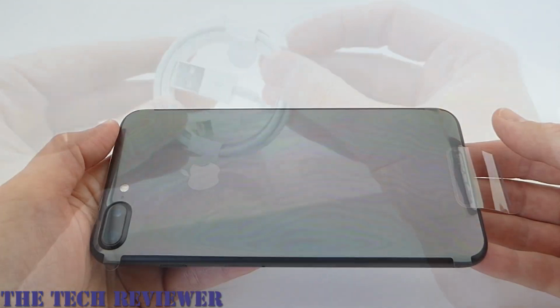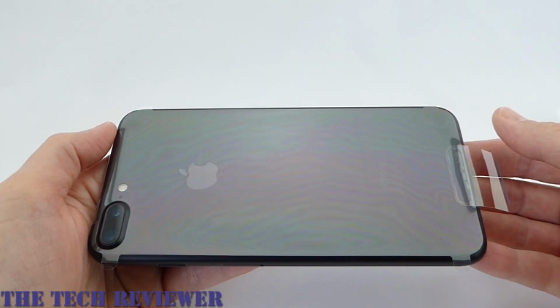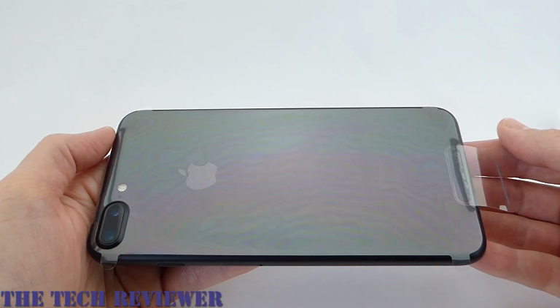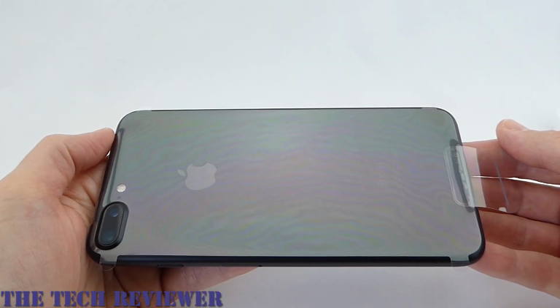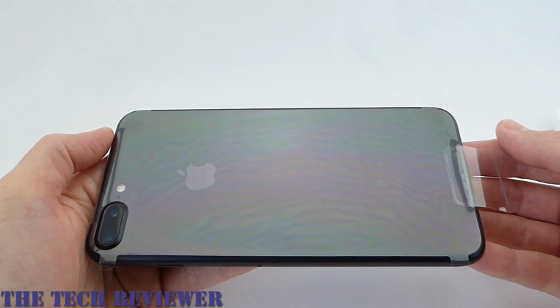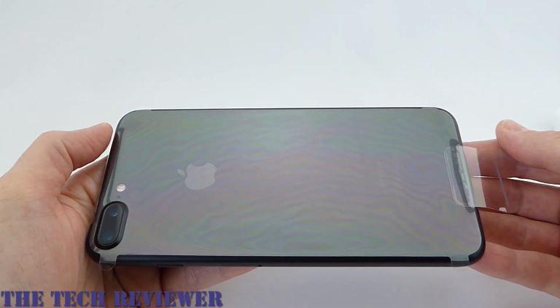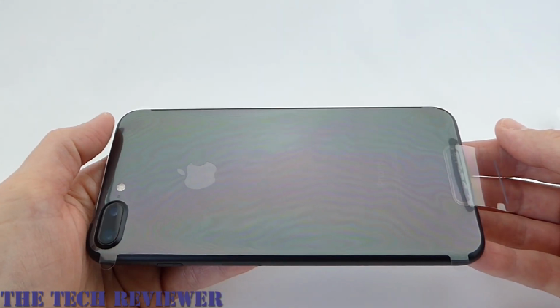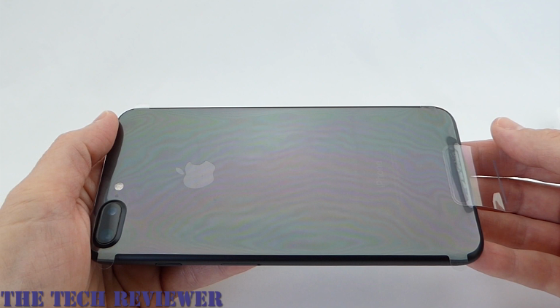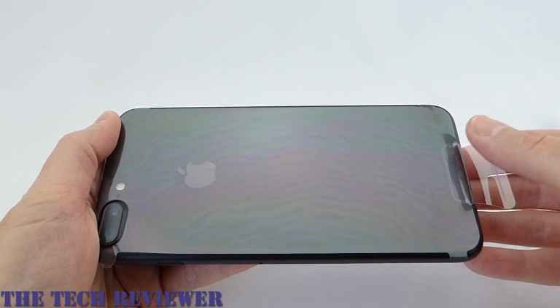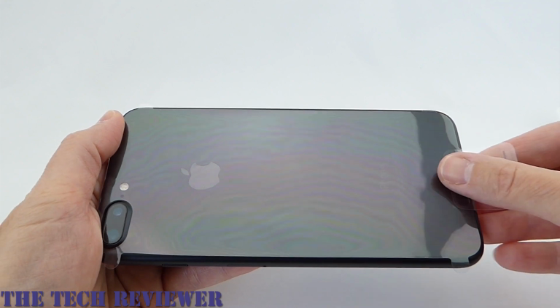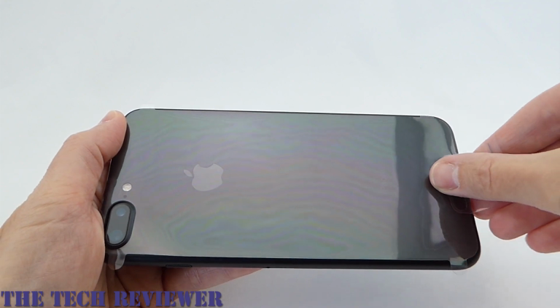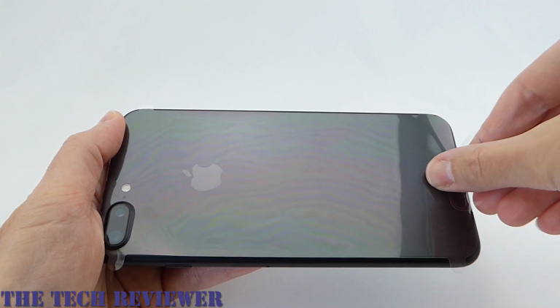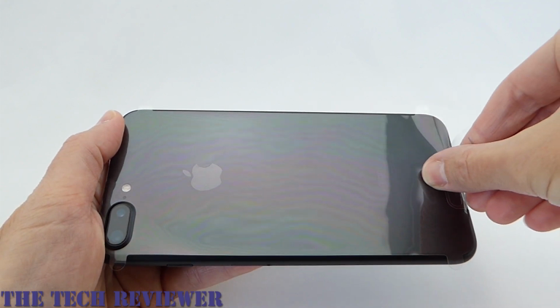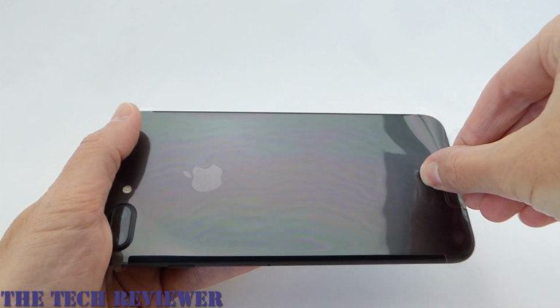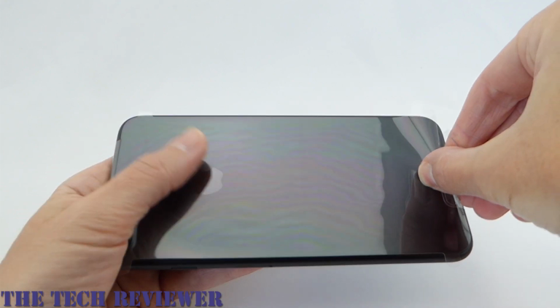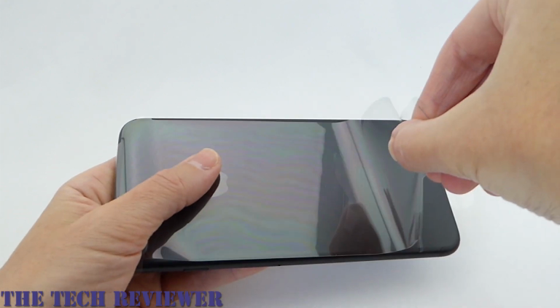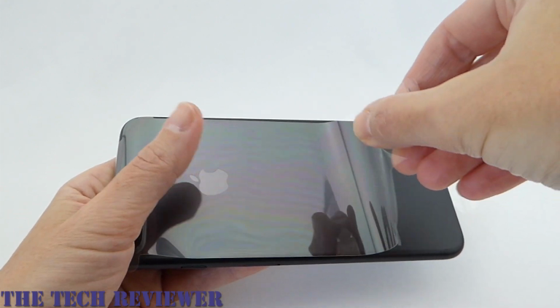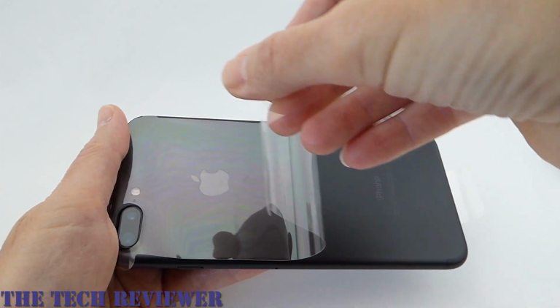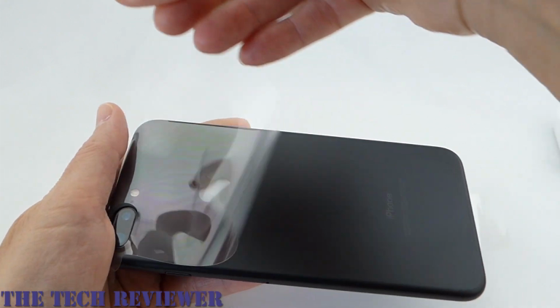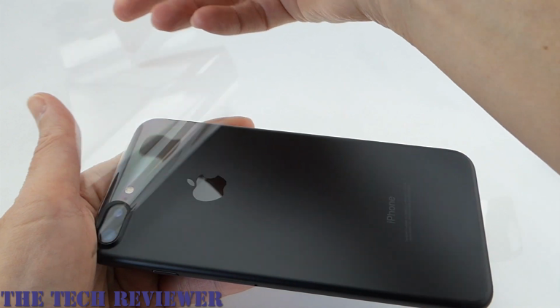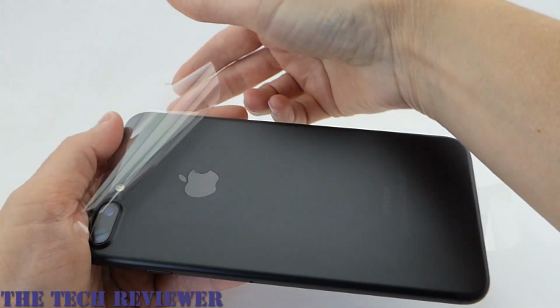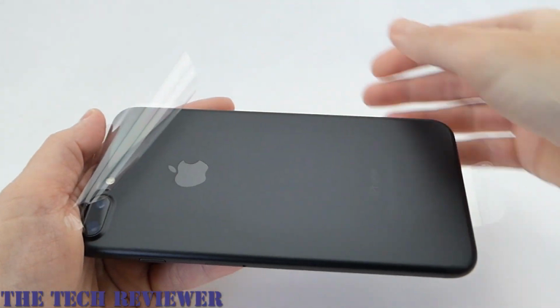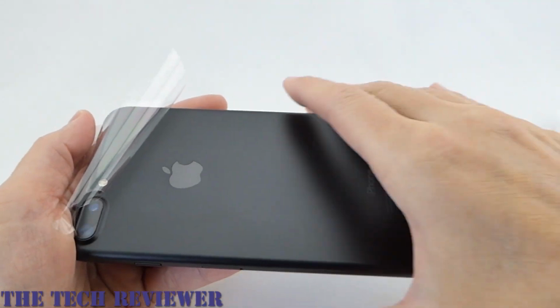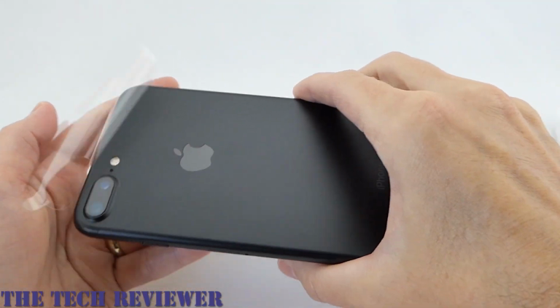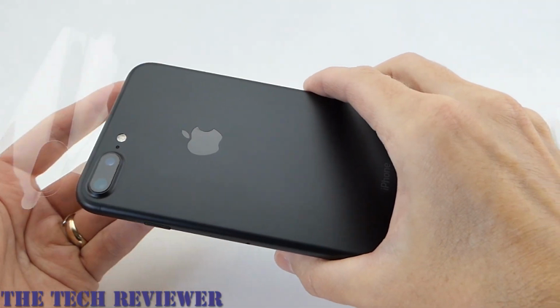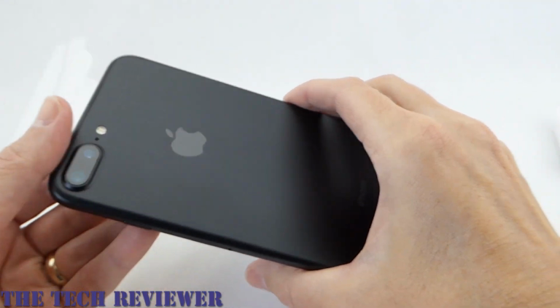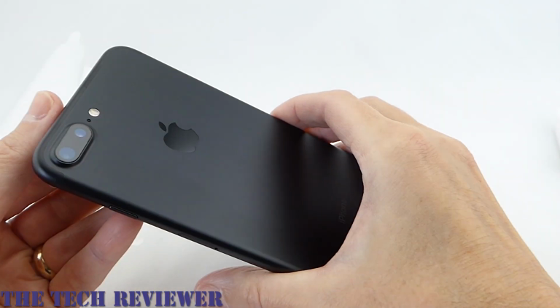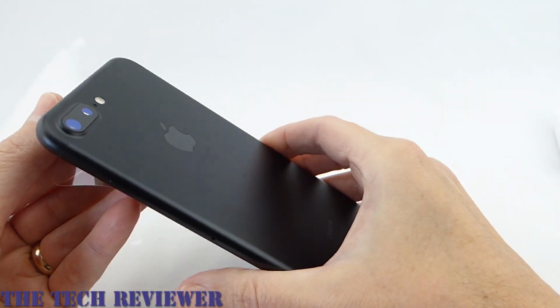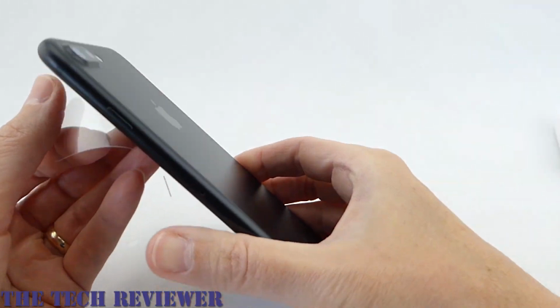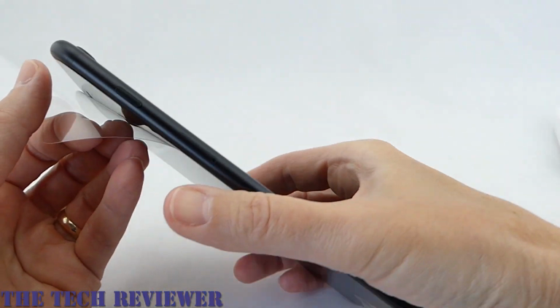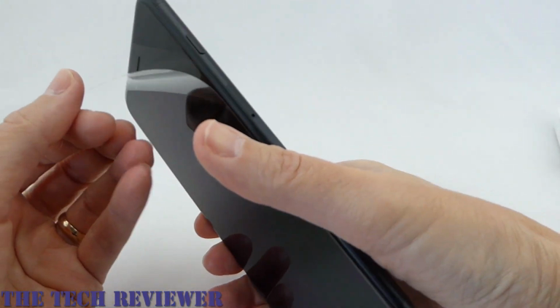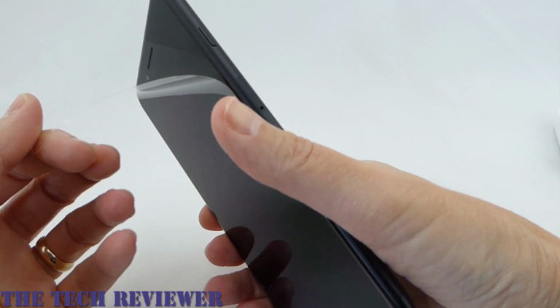Now it's time for the grand unwrapping of the iPhone. You can't go back from this. I always like this part. Wow, it's really, really looks great.